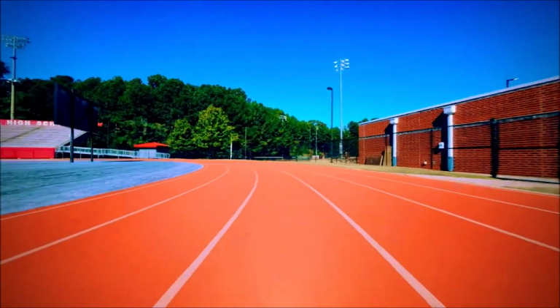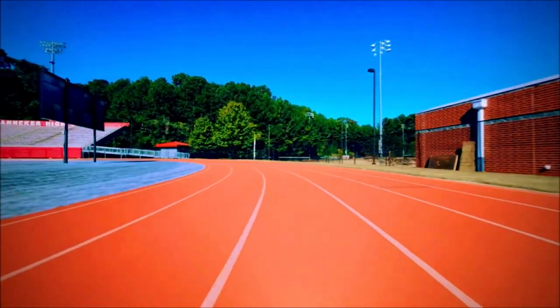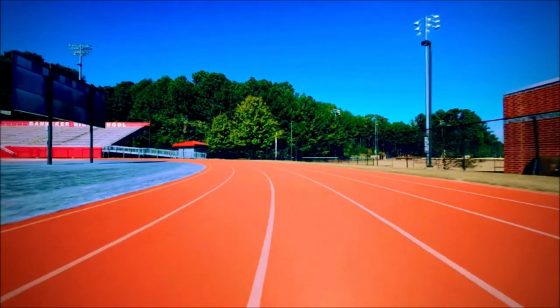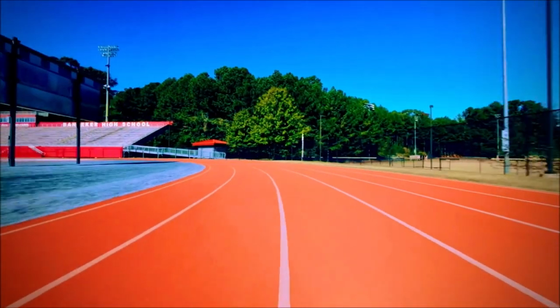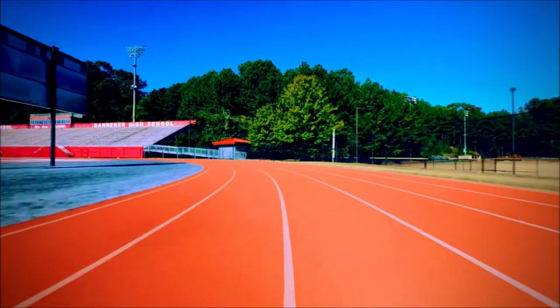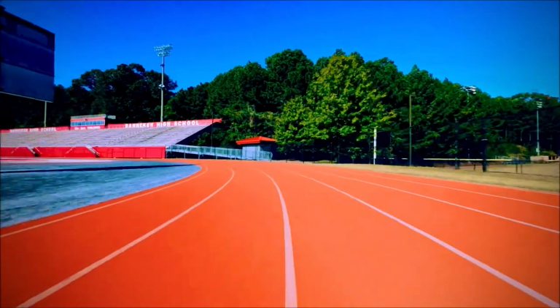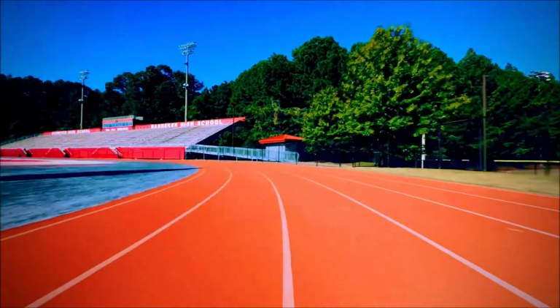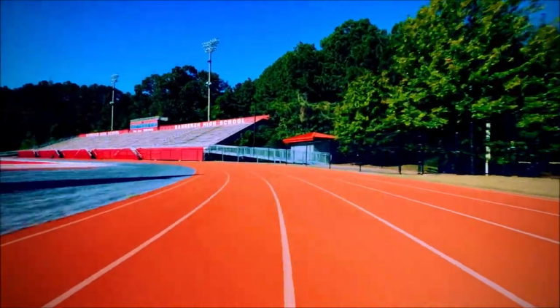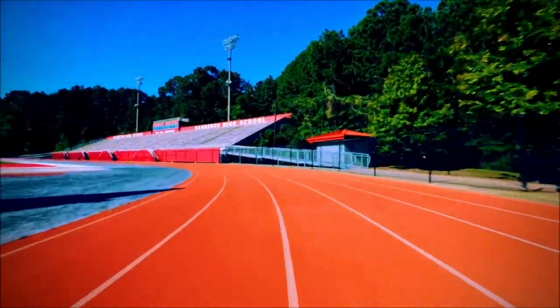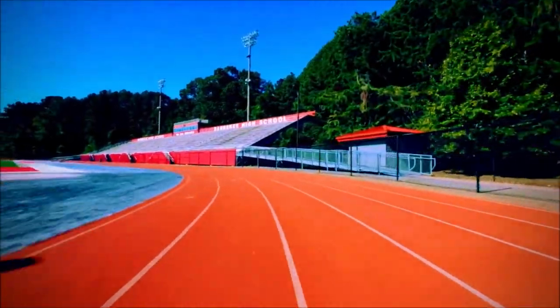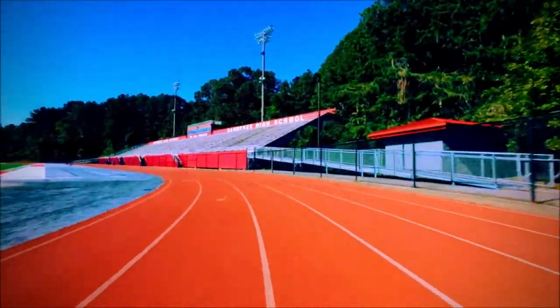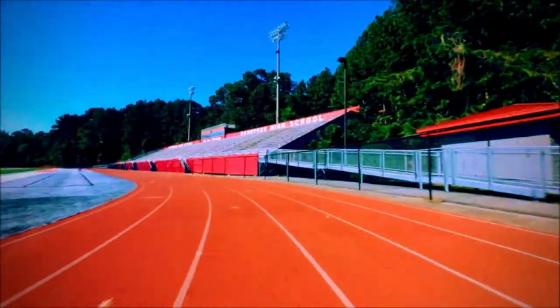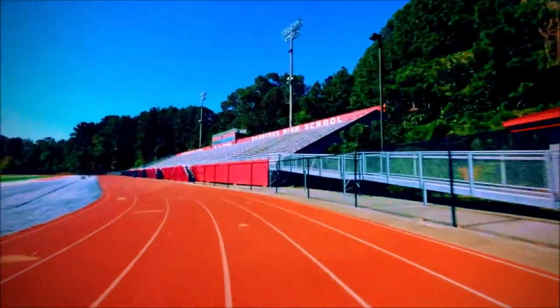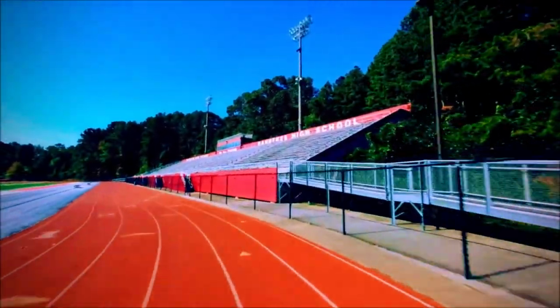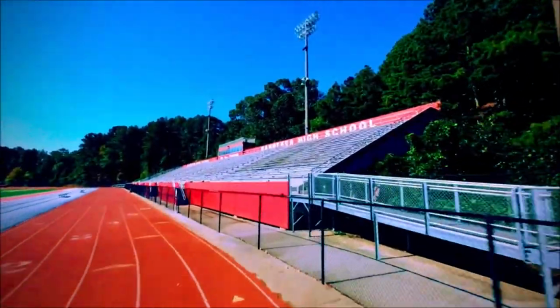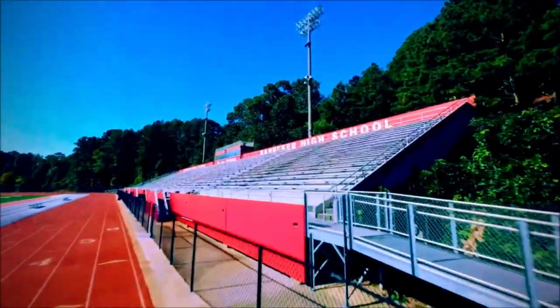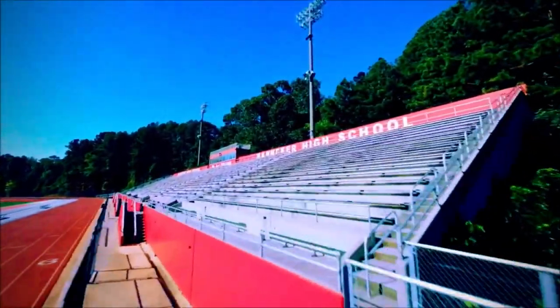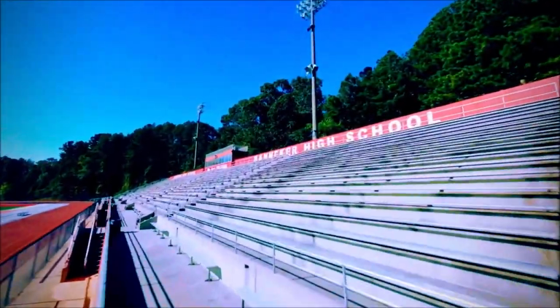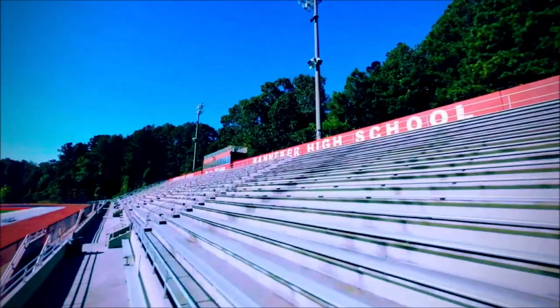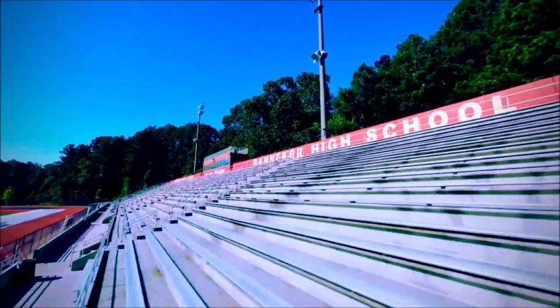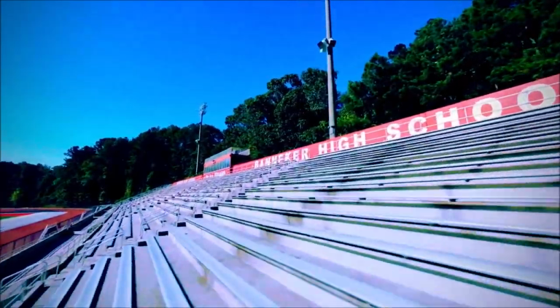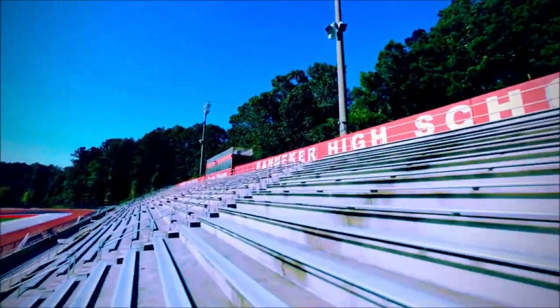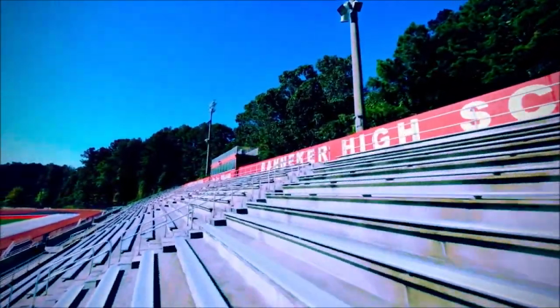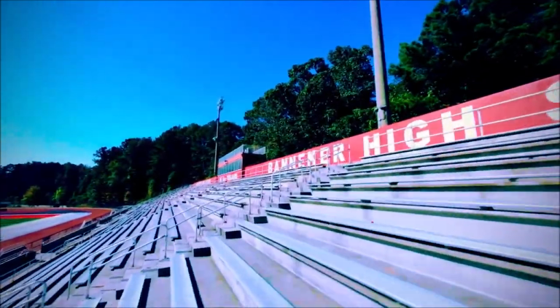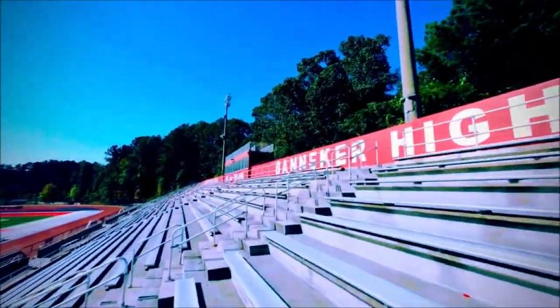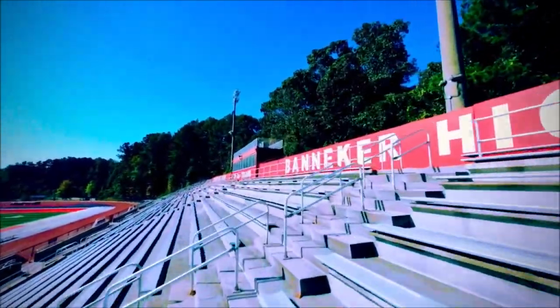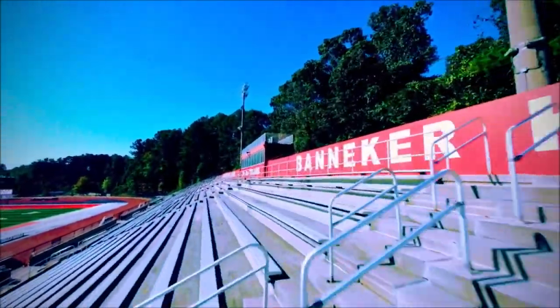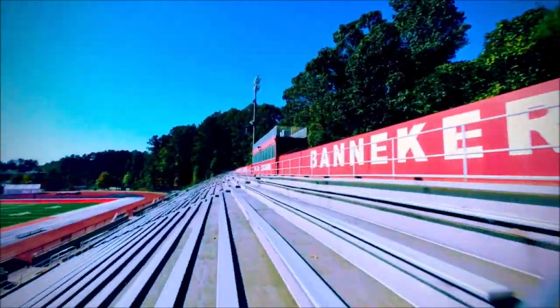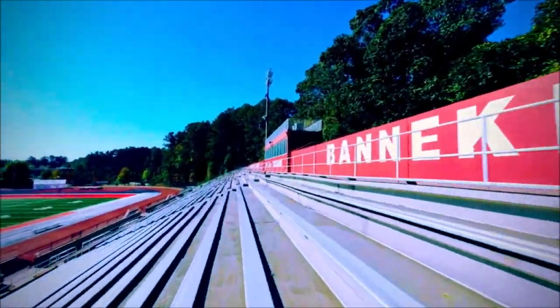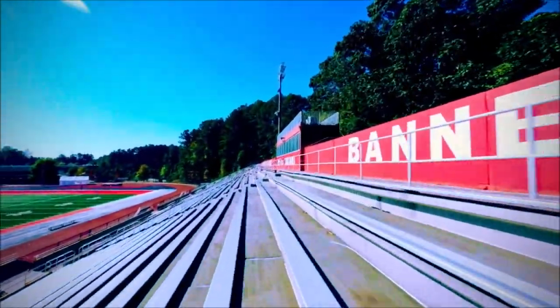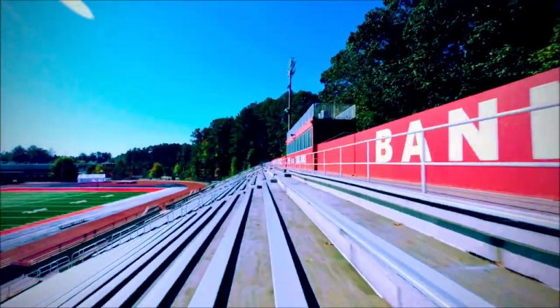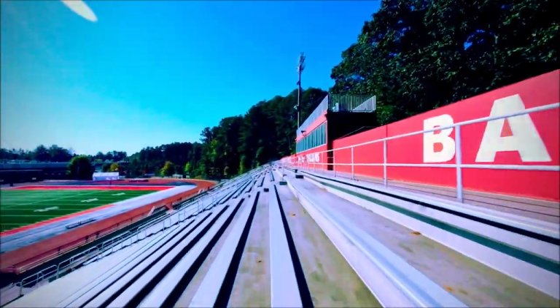This is the Vaneca side and we're approaching the control booth where we sometimes film games from. To the left you see a nice picture of our Trojan head in the center of the football field.